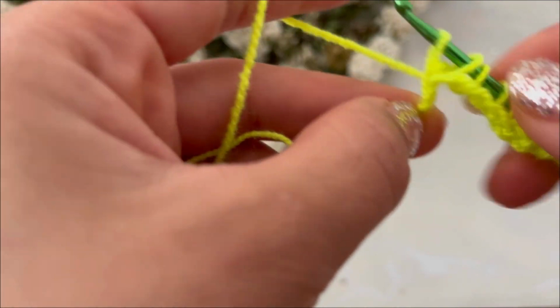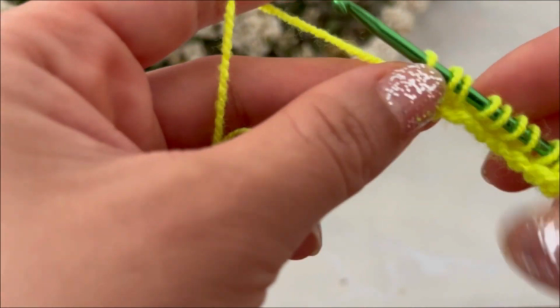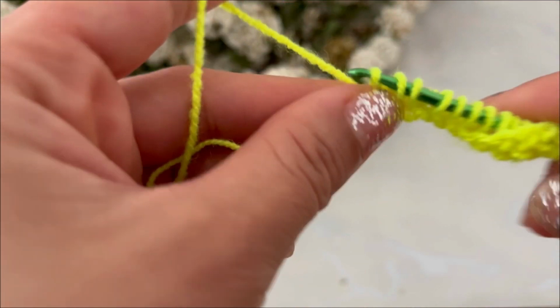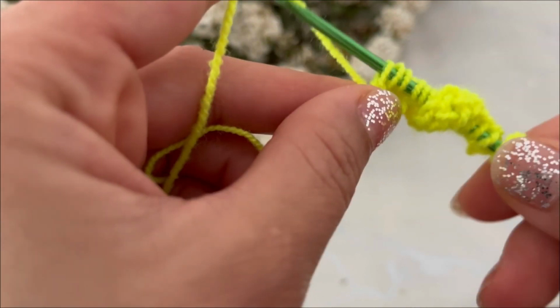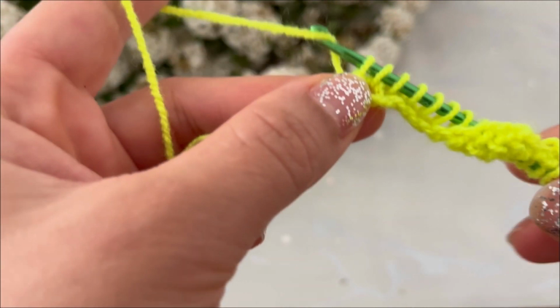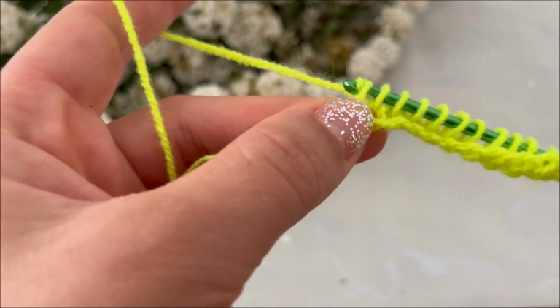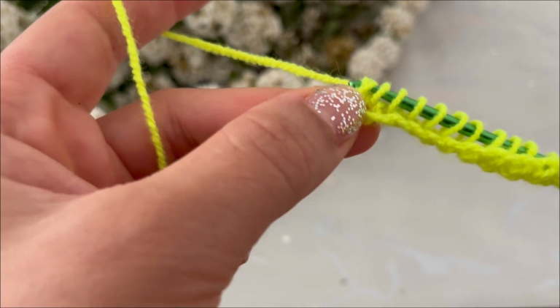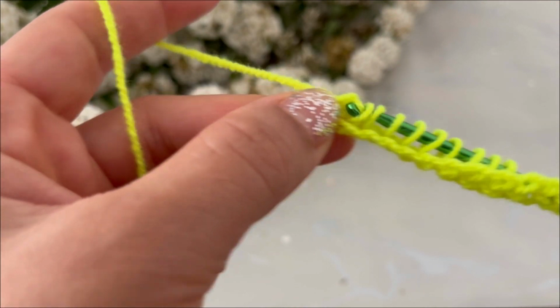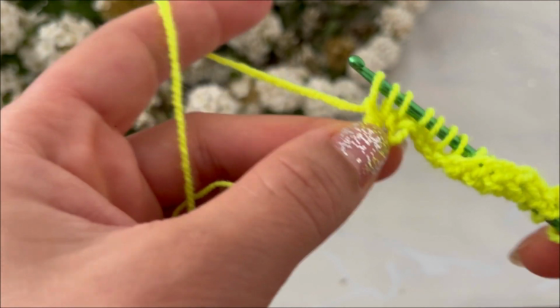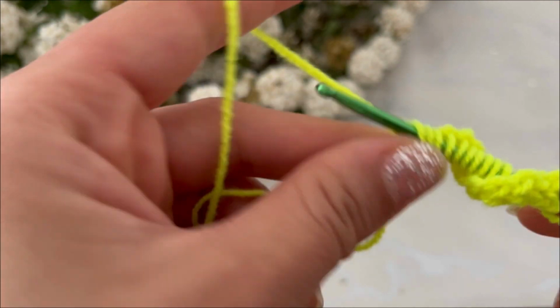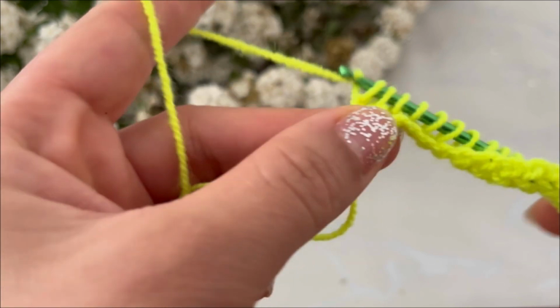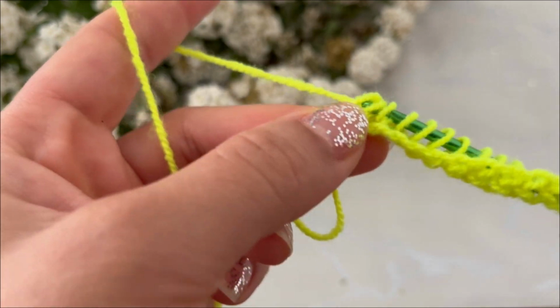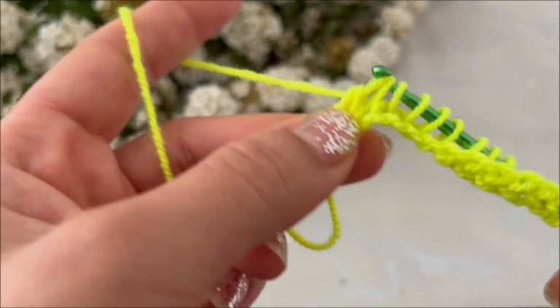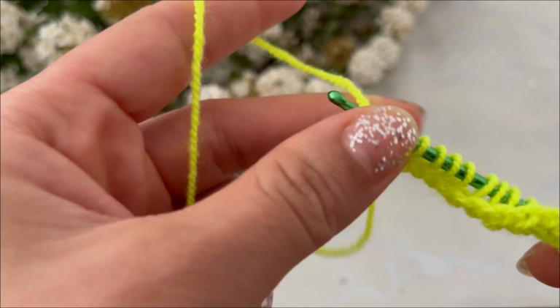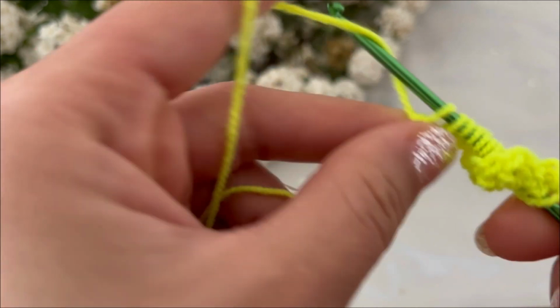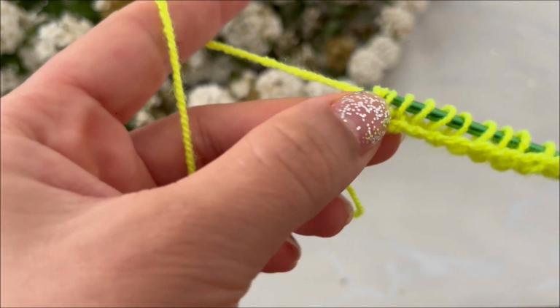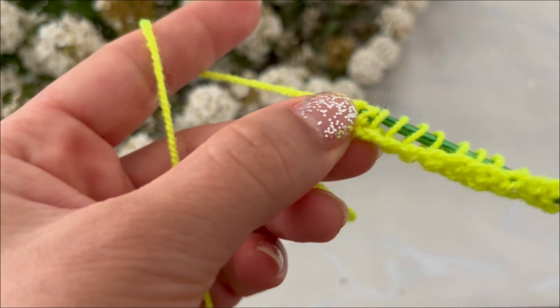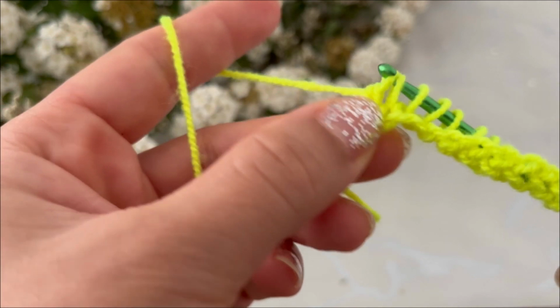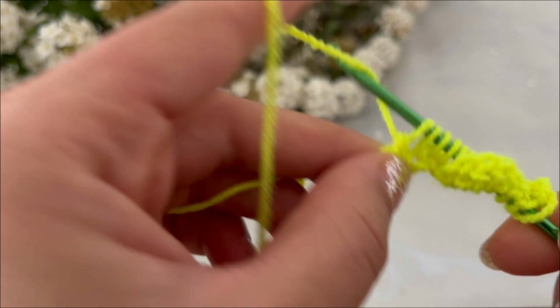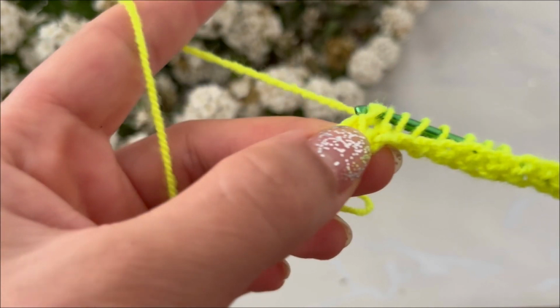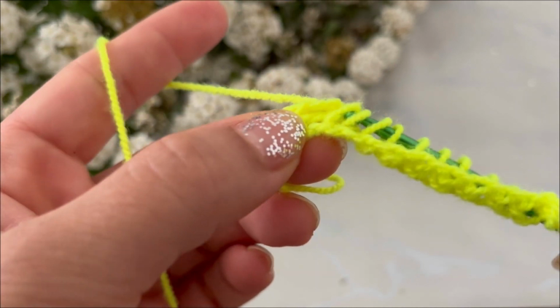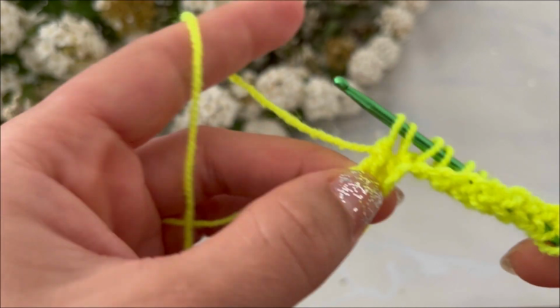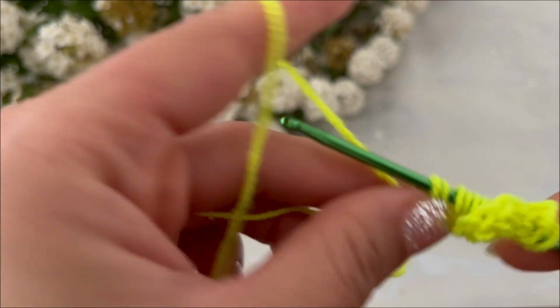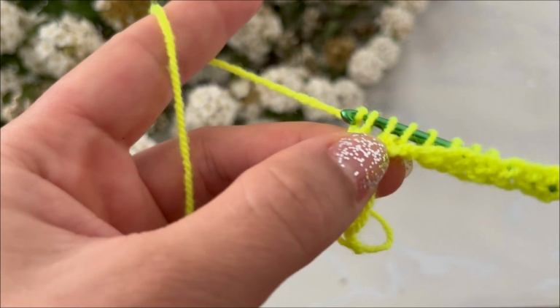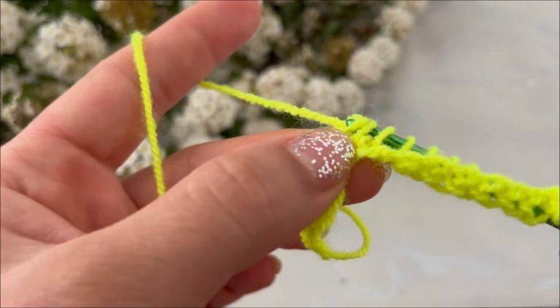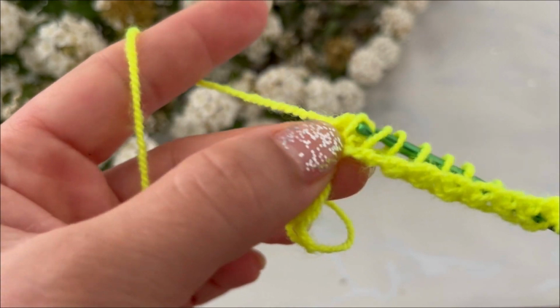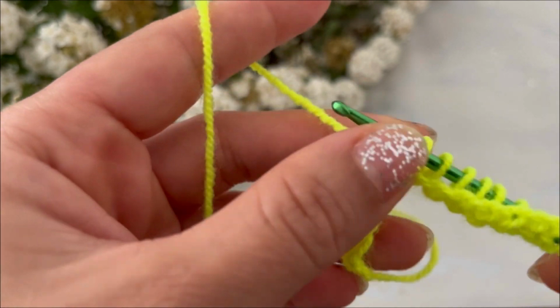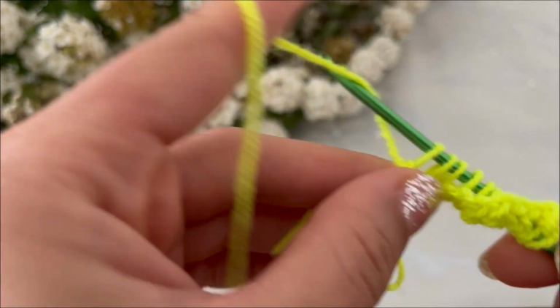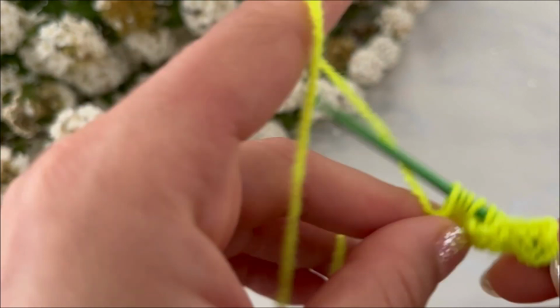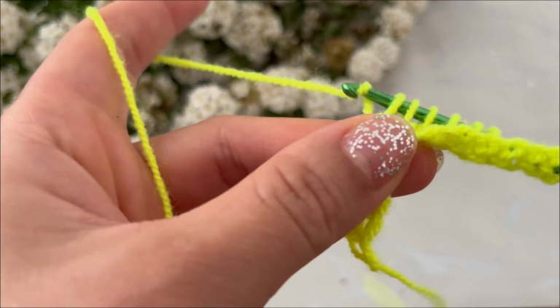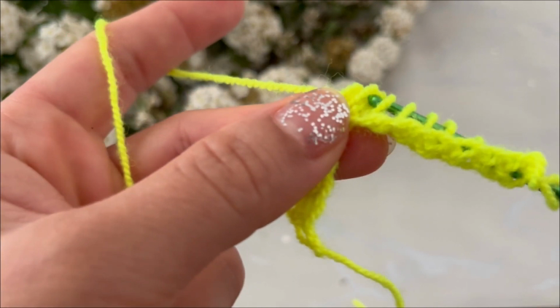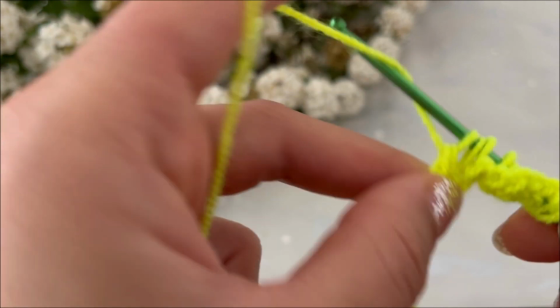Yarn over, pull through one loop, yarn over, pull through two loops, yarn over, pull through two loops.